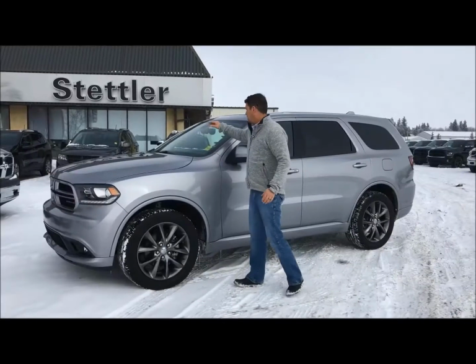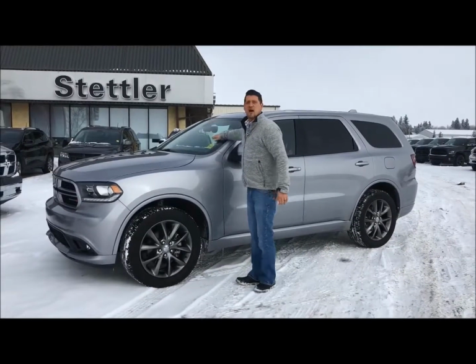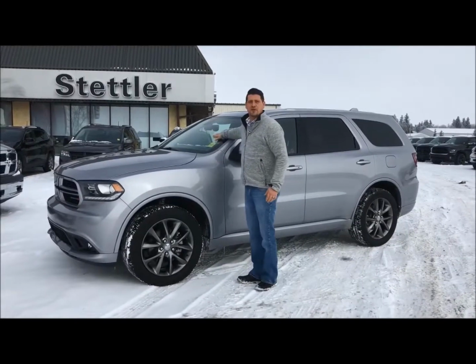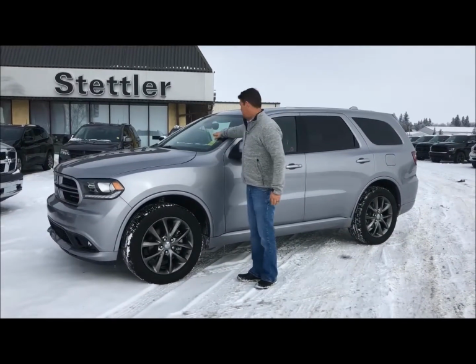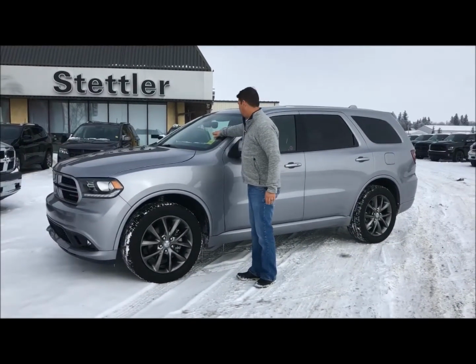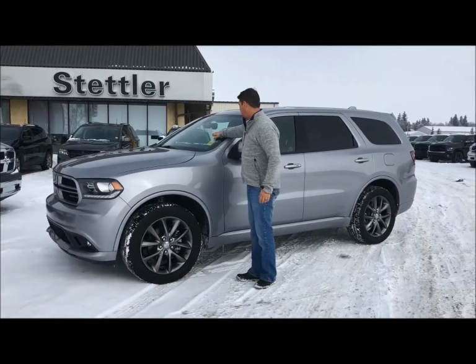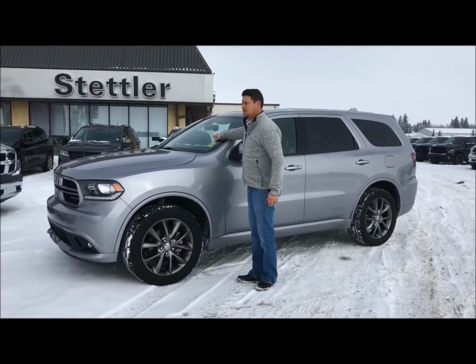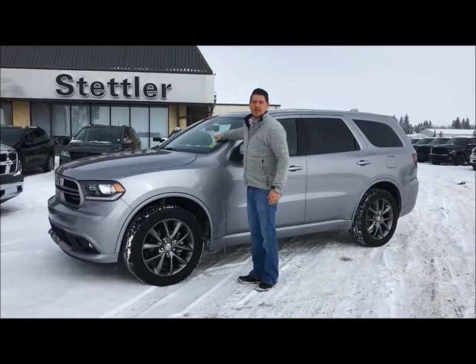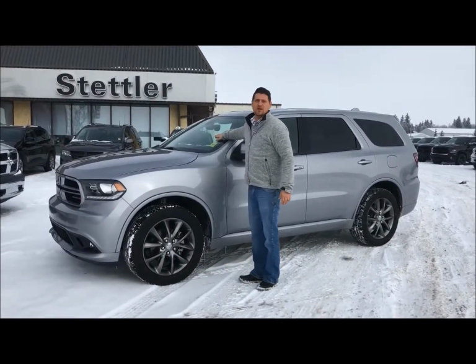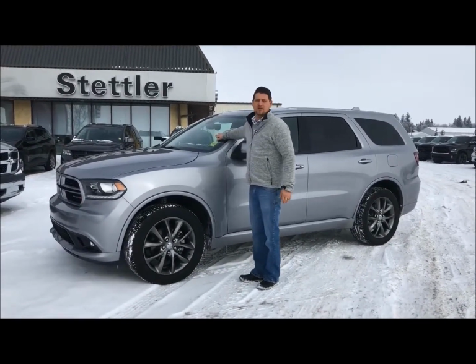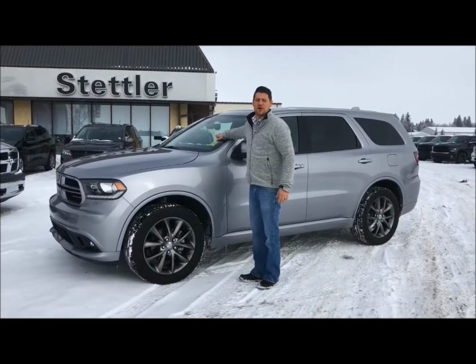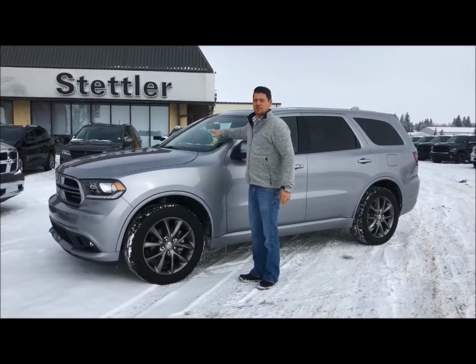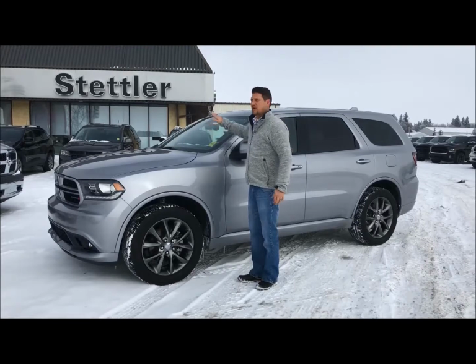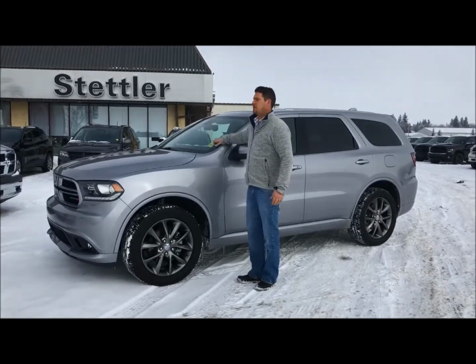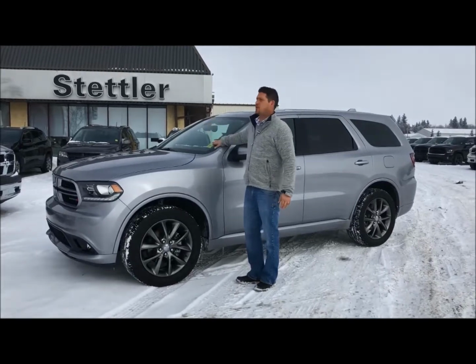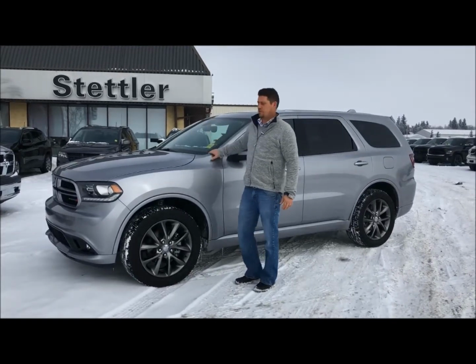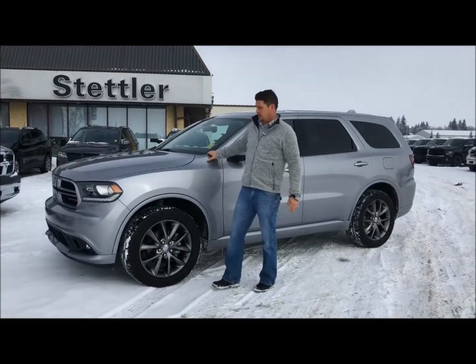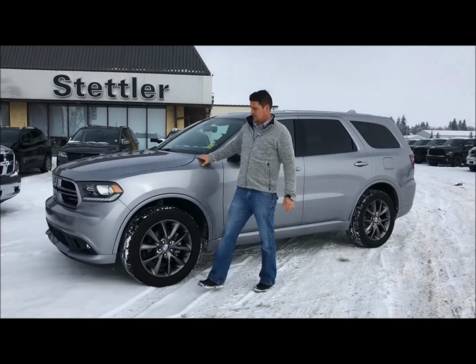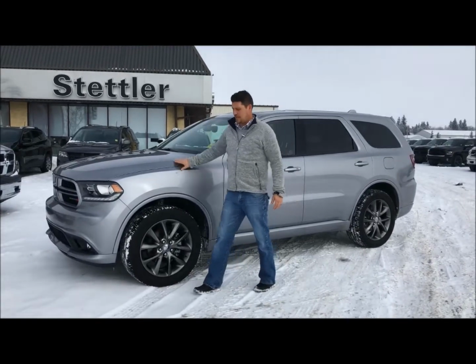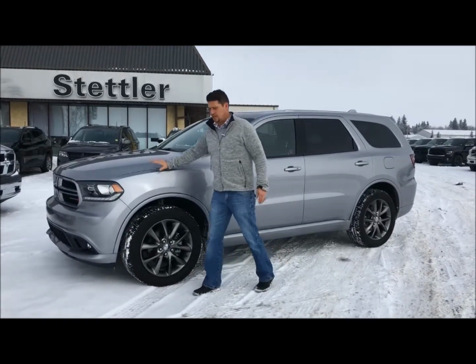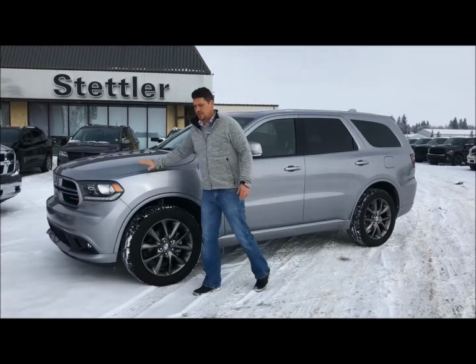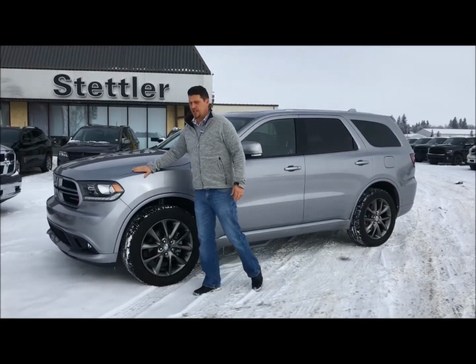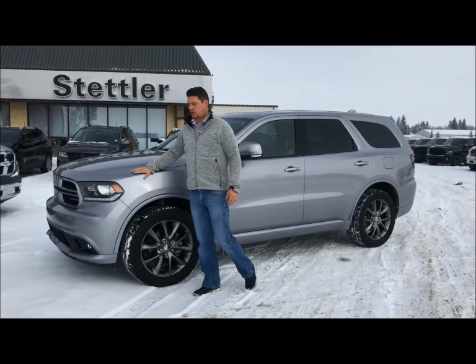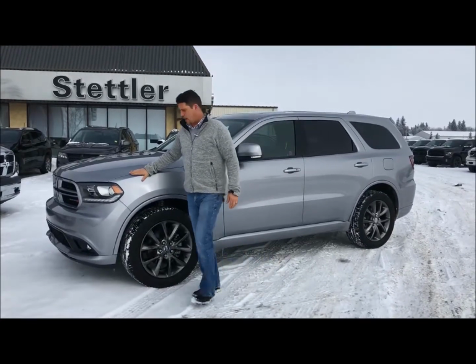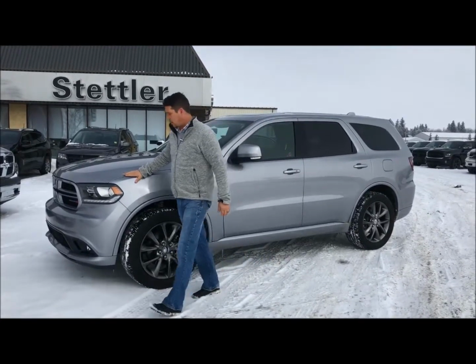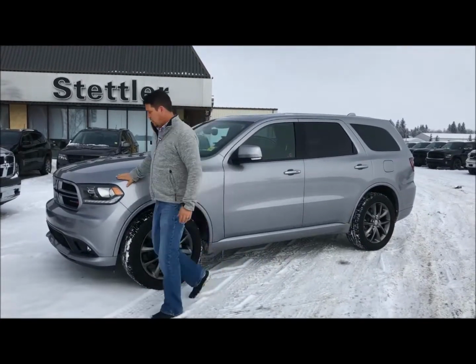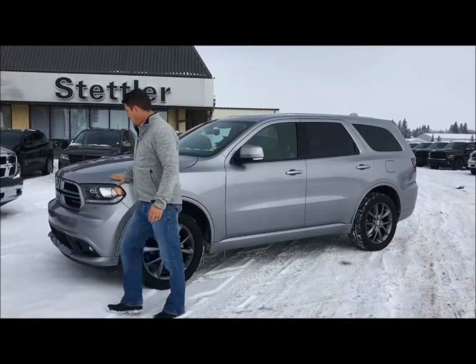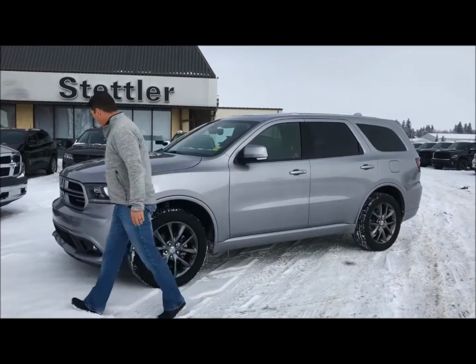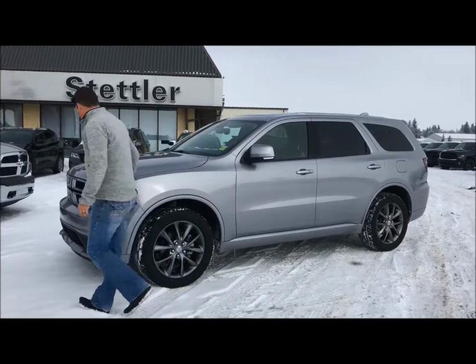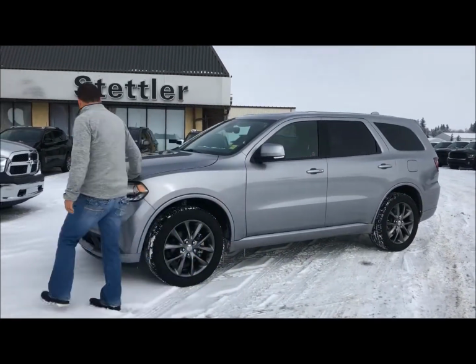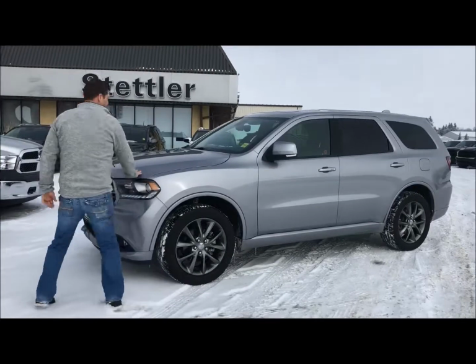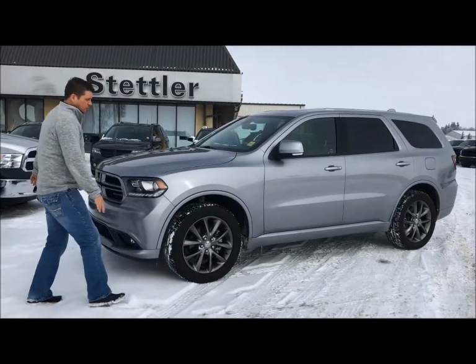Good afternoon. It's Danny here with Stetler Dodge. I'm sitting here with our 2017 GT Dodge Durango. Beautiful little vehicle.